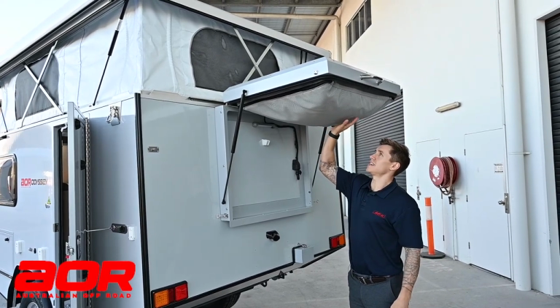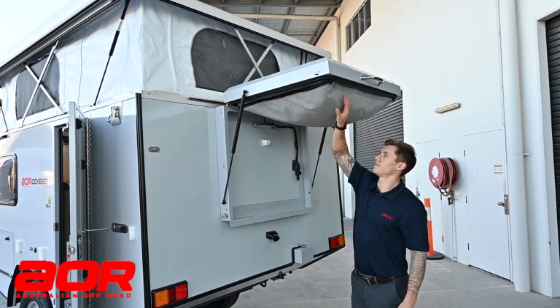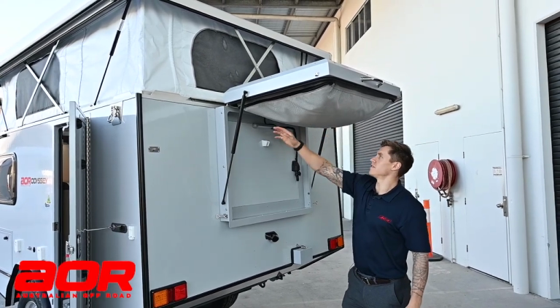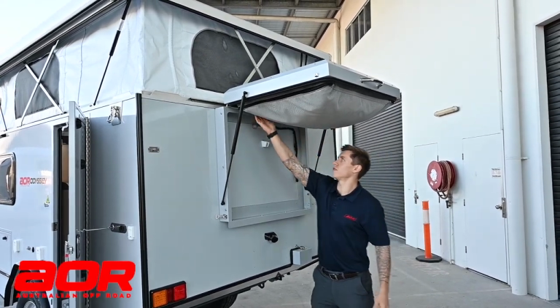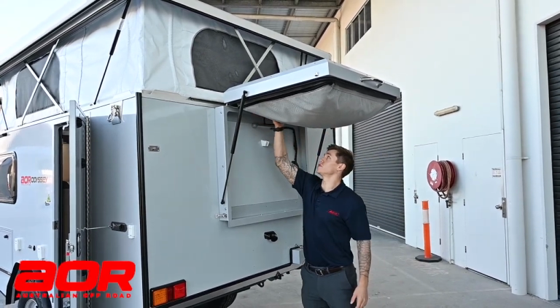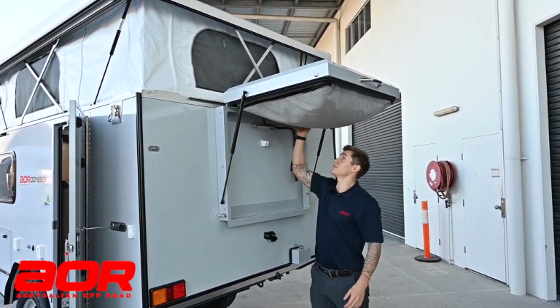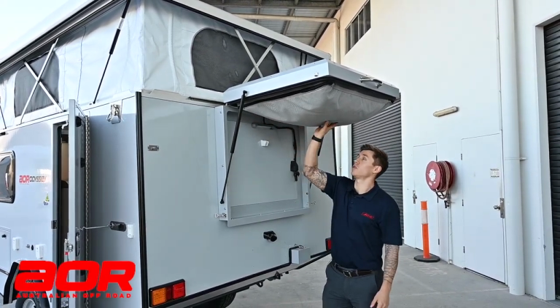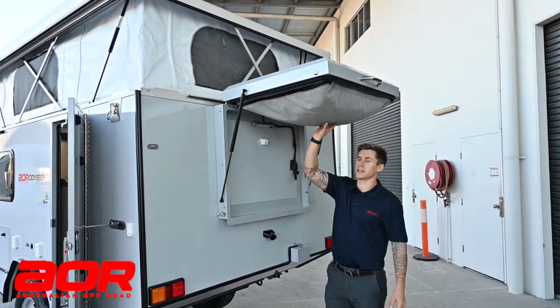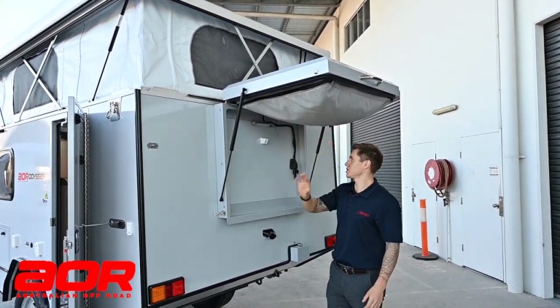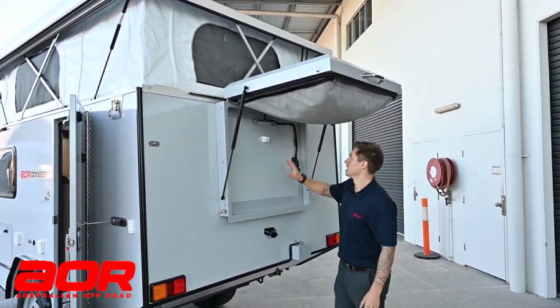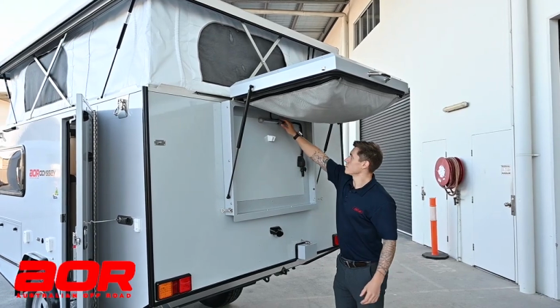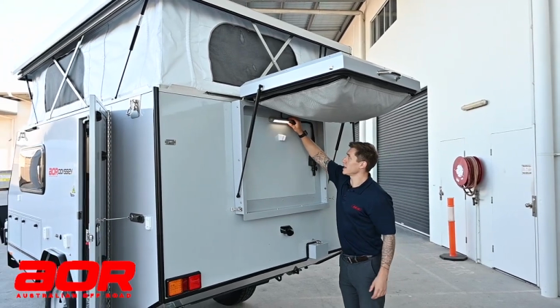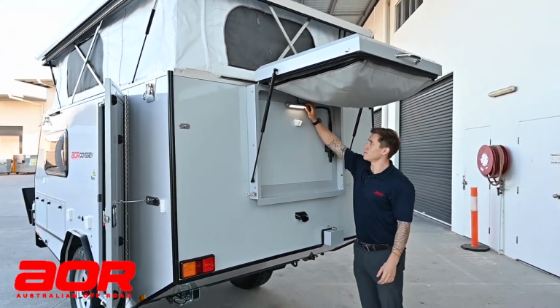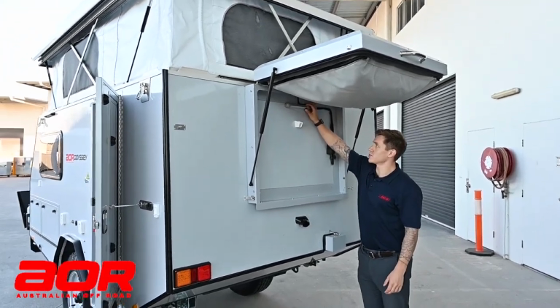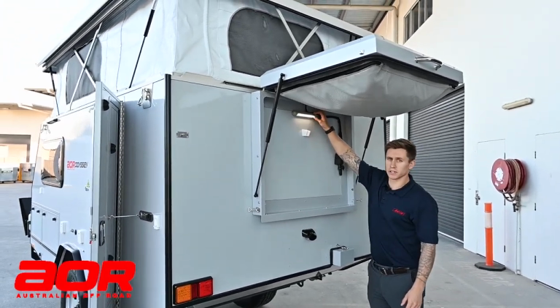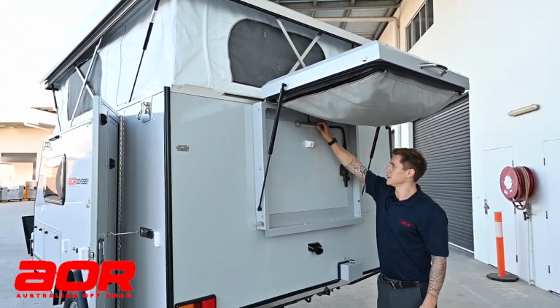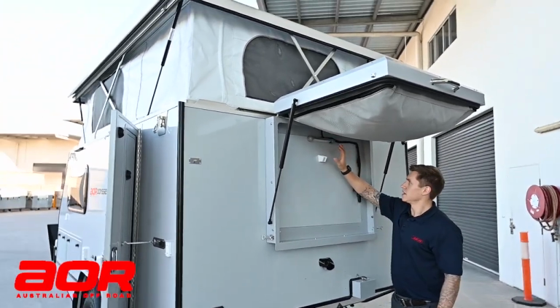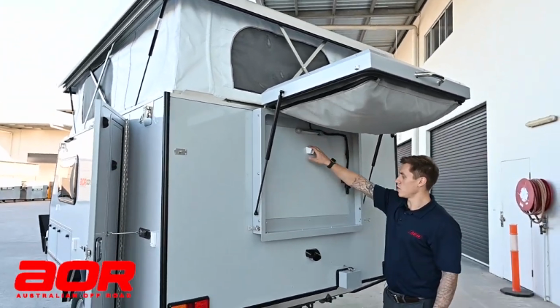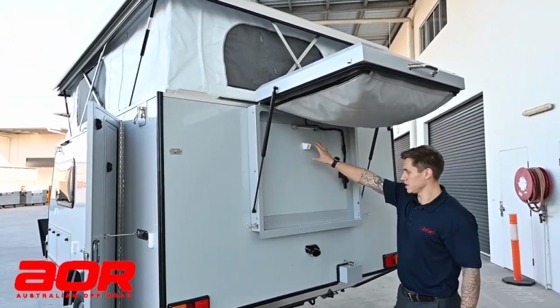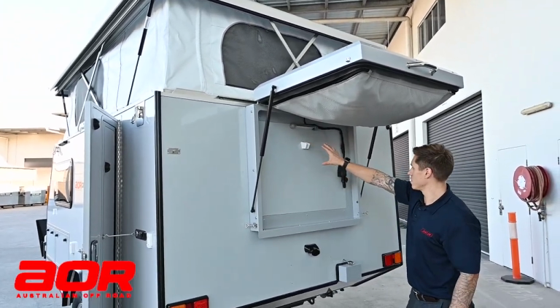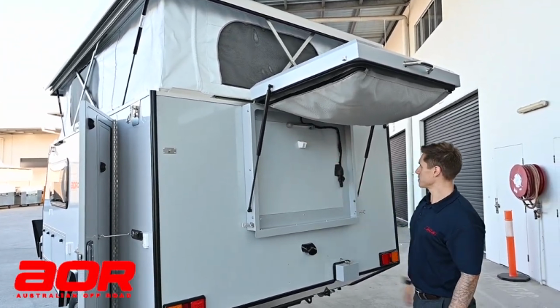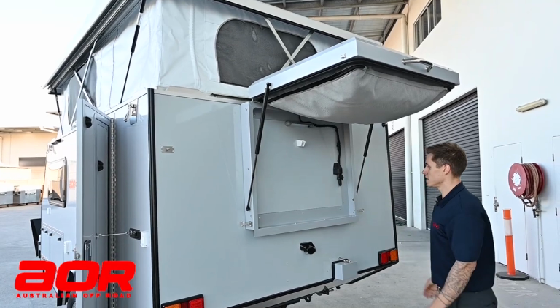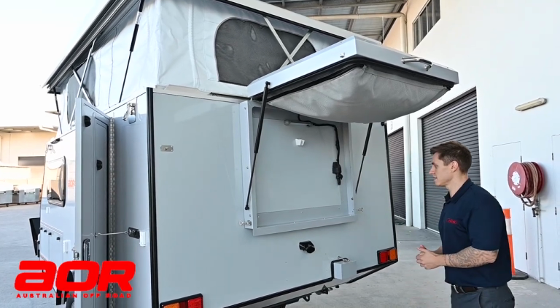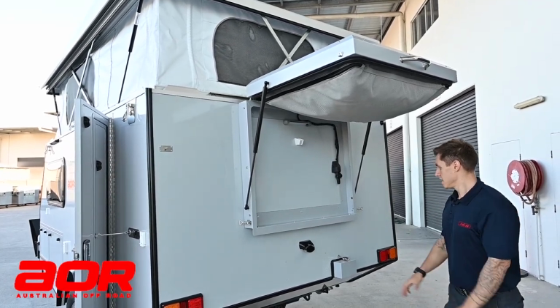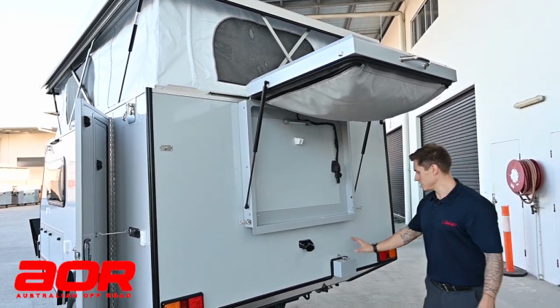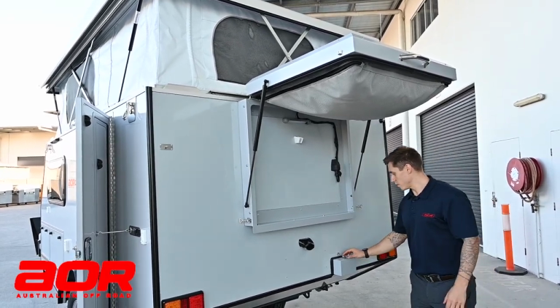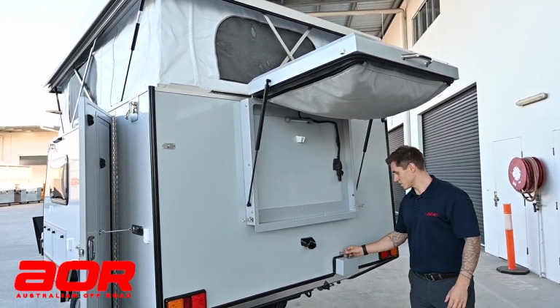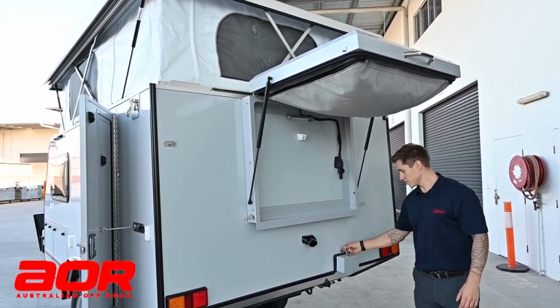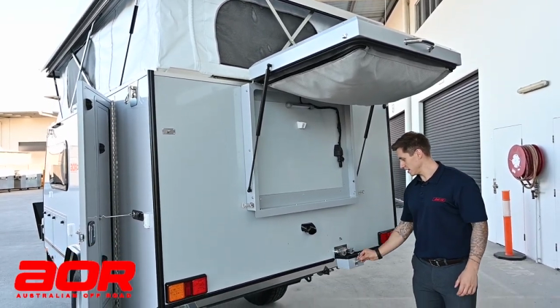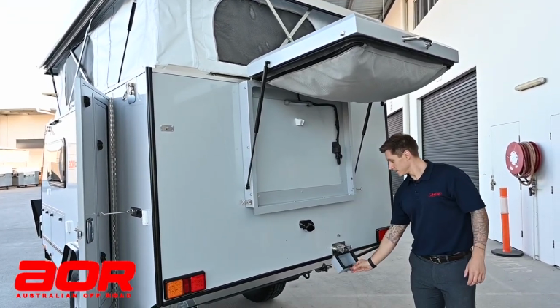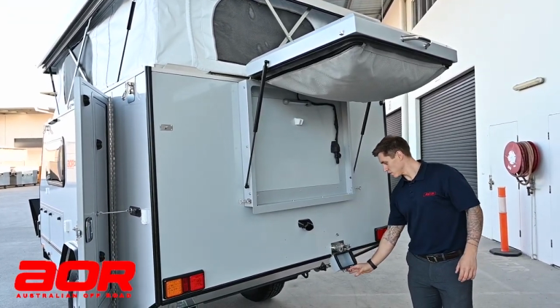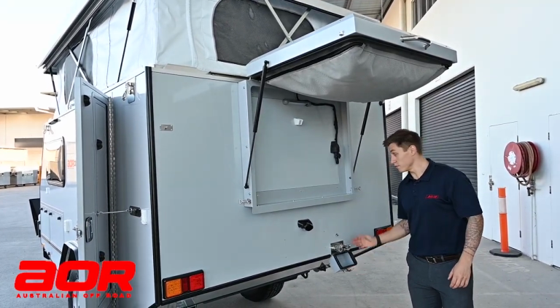Just while we've got it at this position, you can see that the tent itself lives in a false floor which is just zipped in. You've got your light here which is switchable, a holder for your shower rose which I'll show you in a second, and your shower points are just down here which will come through the tent once we set this up.